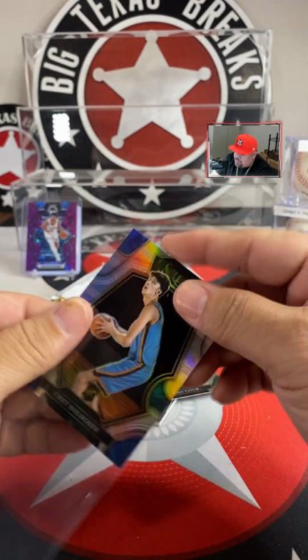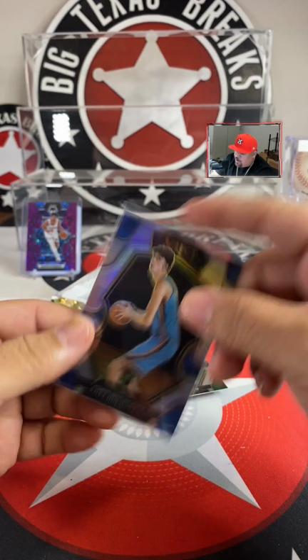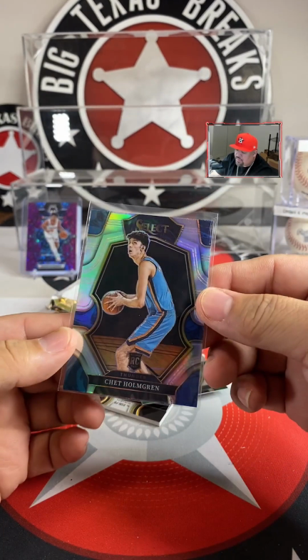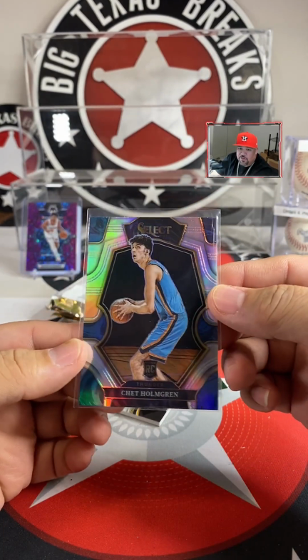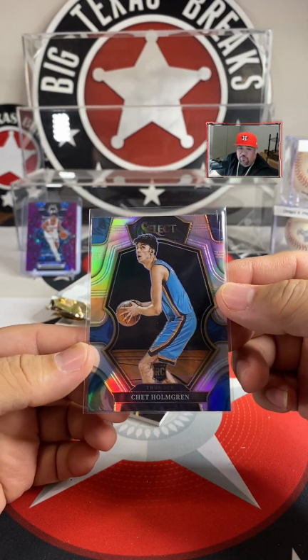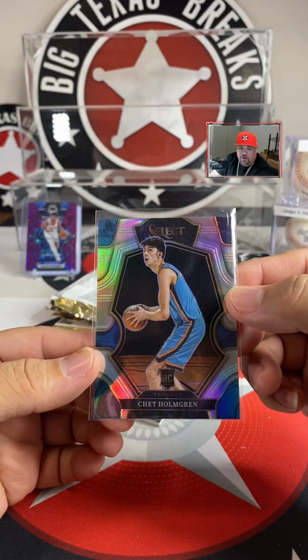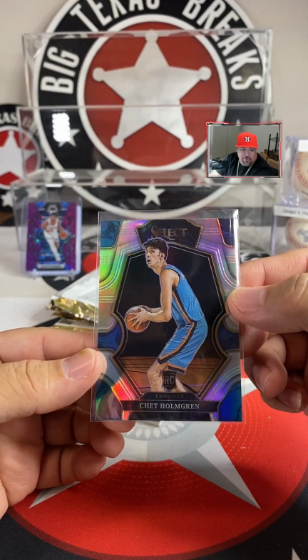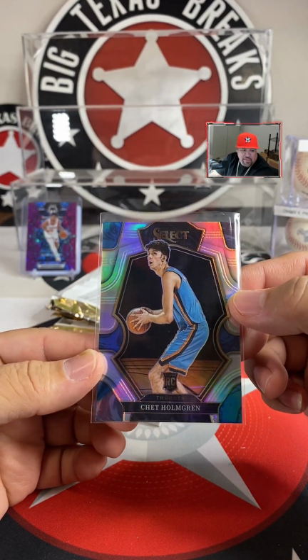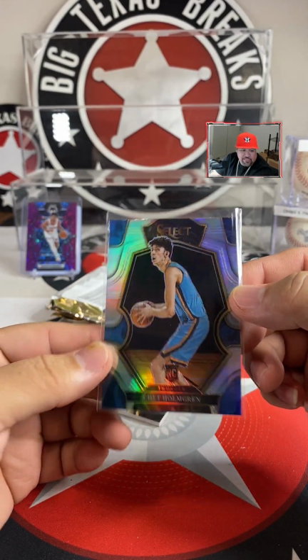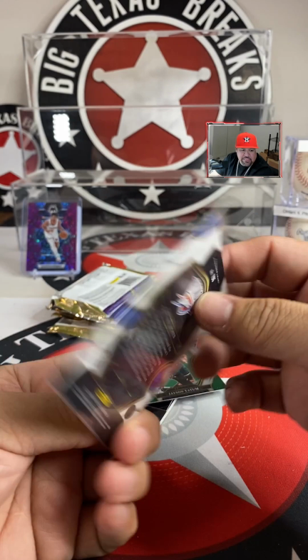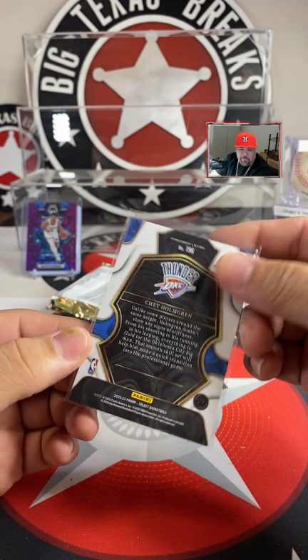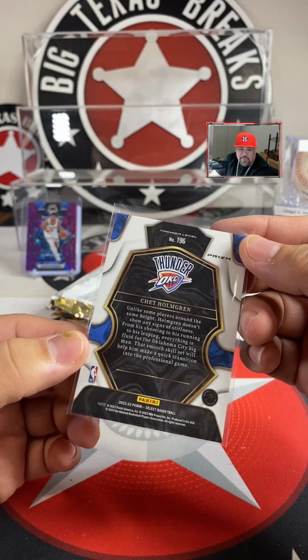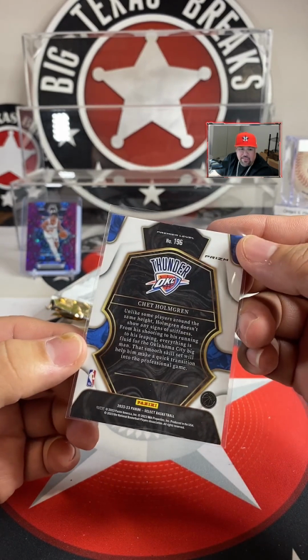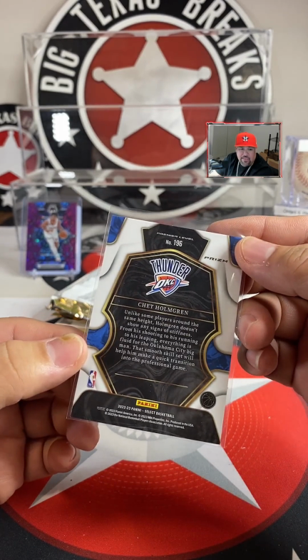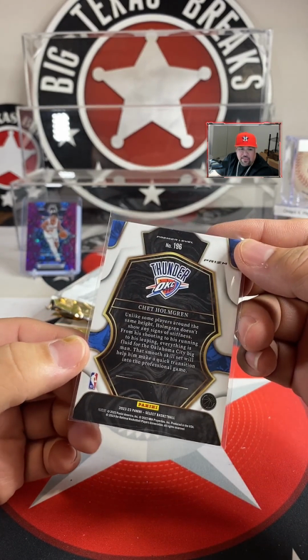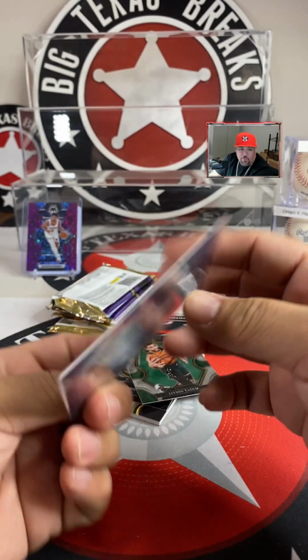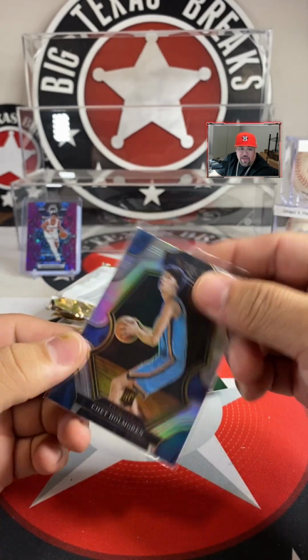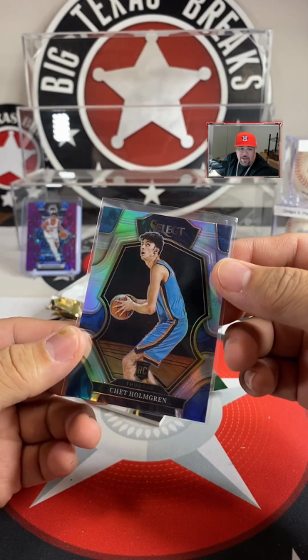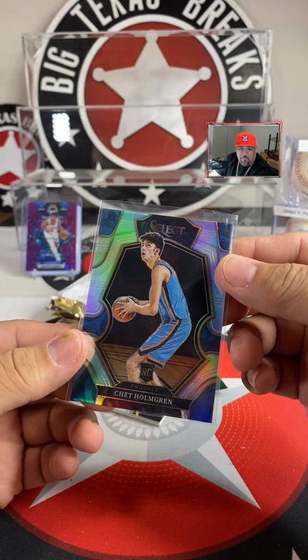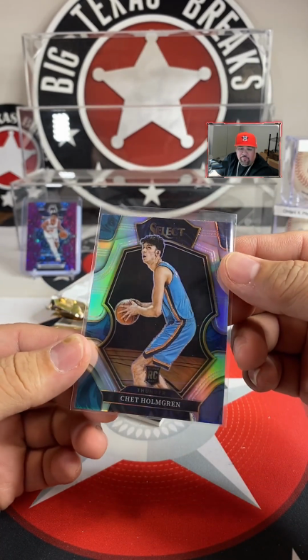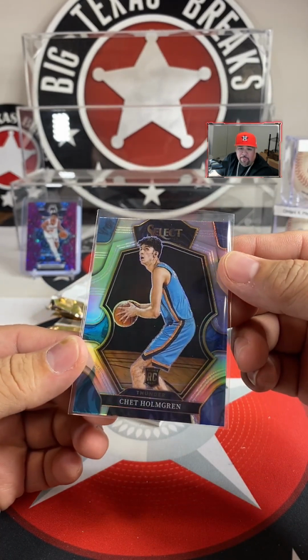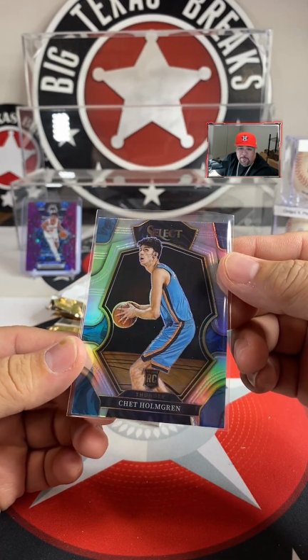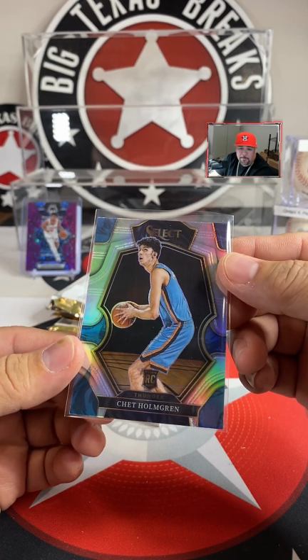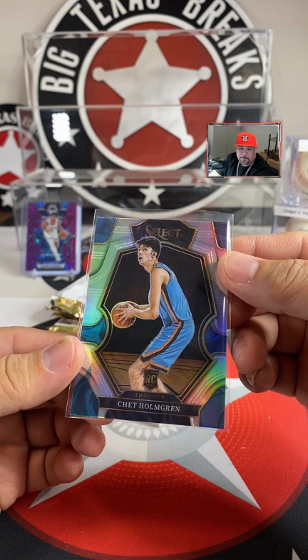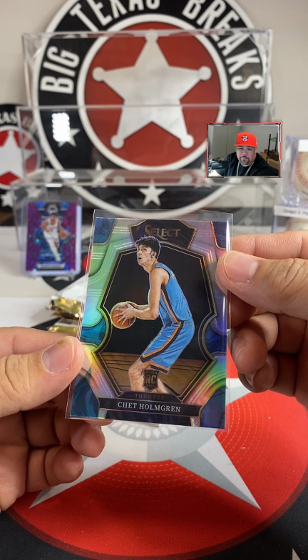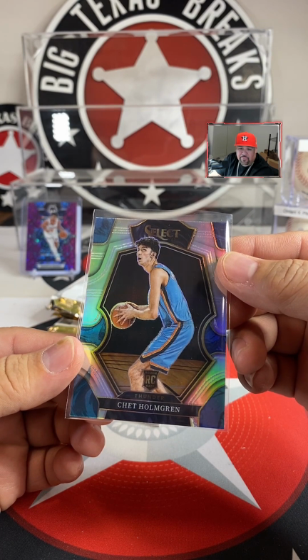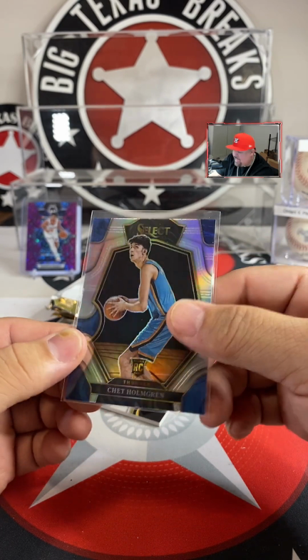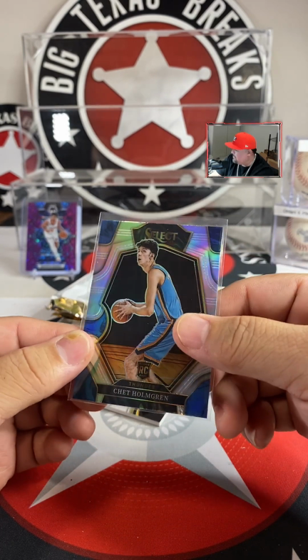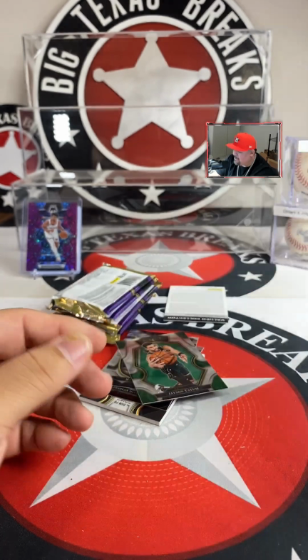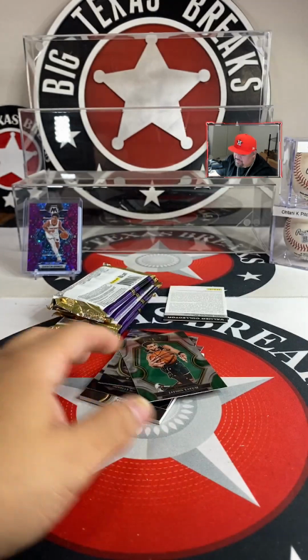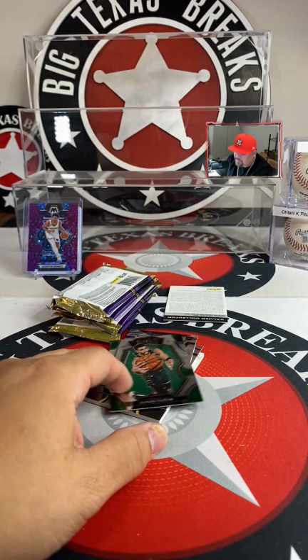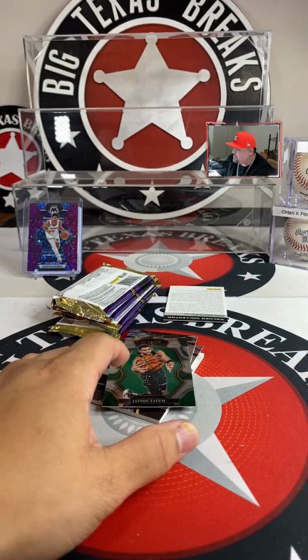That's a thick one too. Tatum, Branham, Mitchell — hold on — look at that — Chet Holmgren Silver! Chet Holmgren Silver Premier Level — going to Tommy. Wow — that looks tight, looks dope!